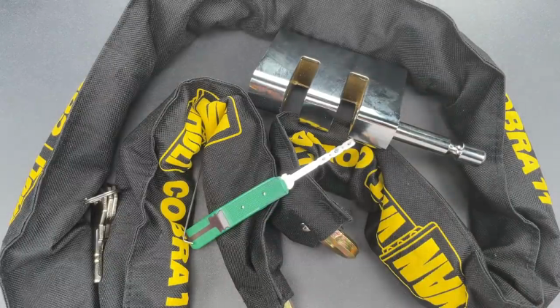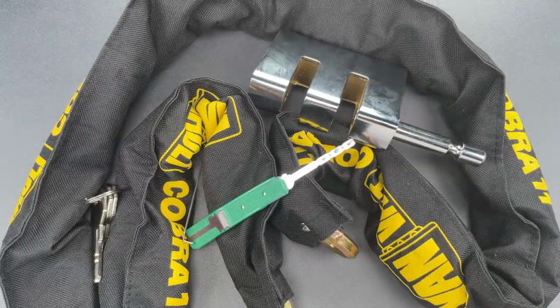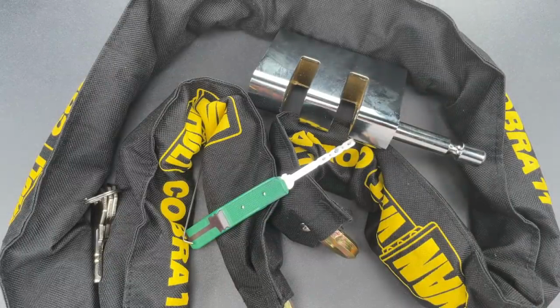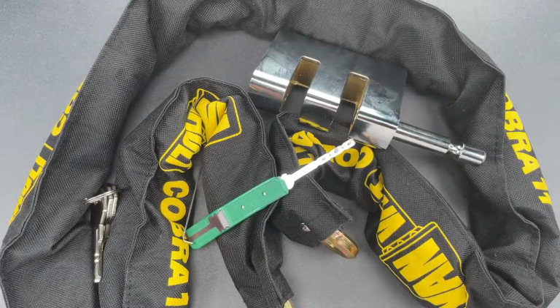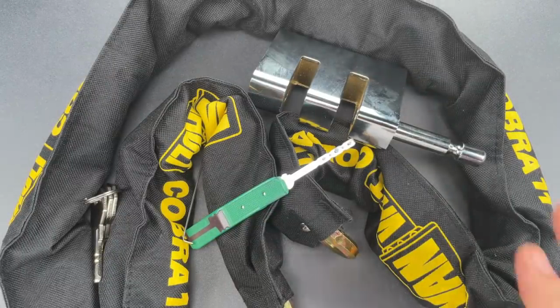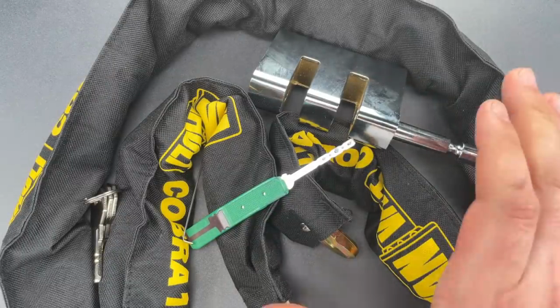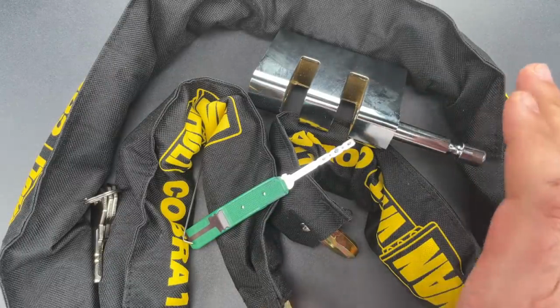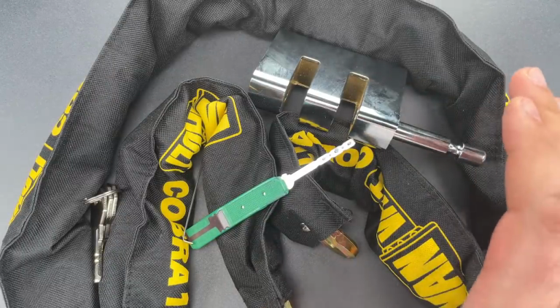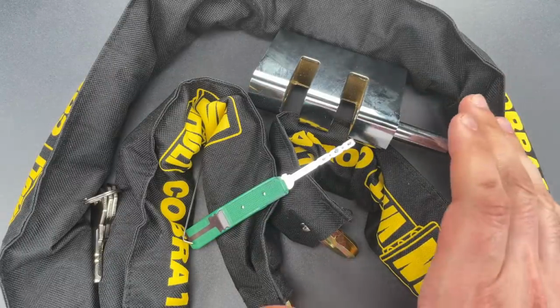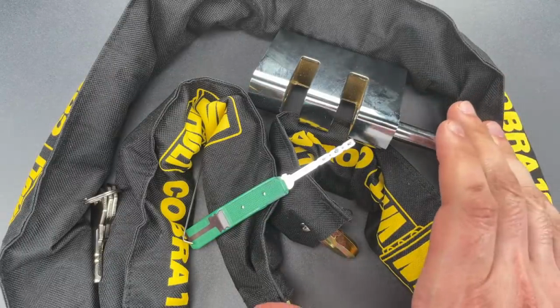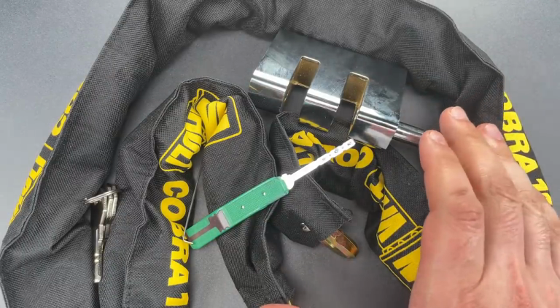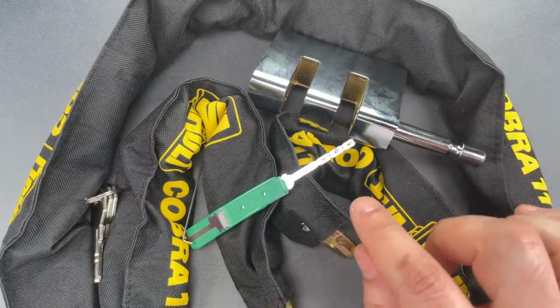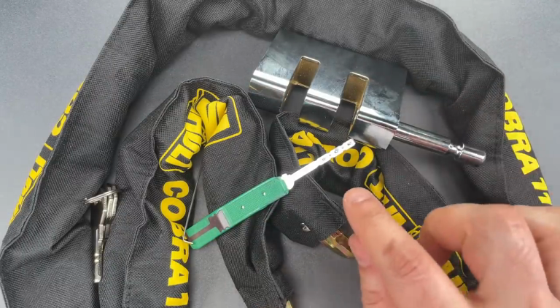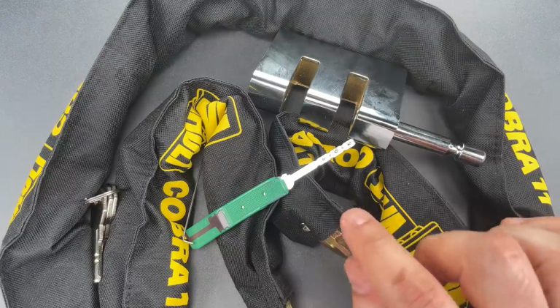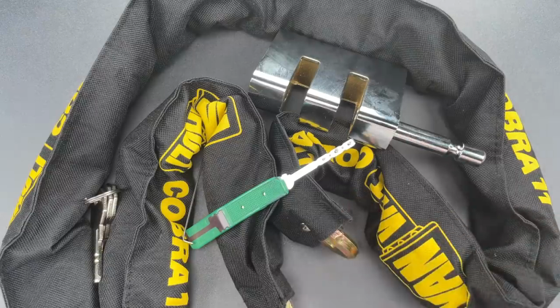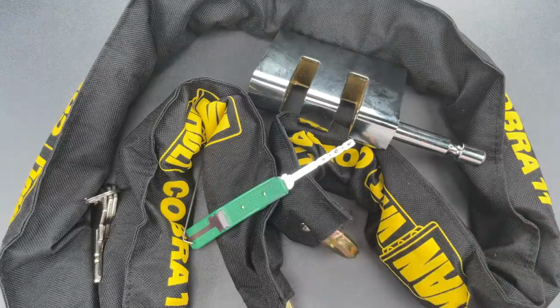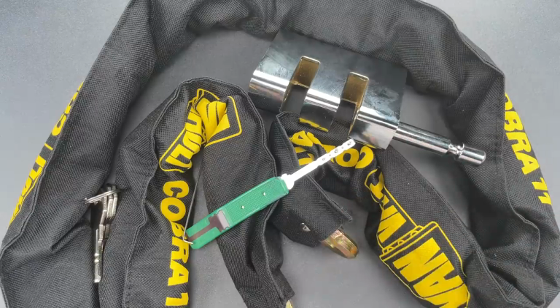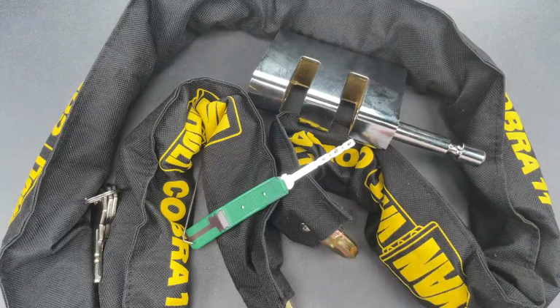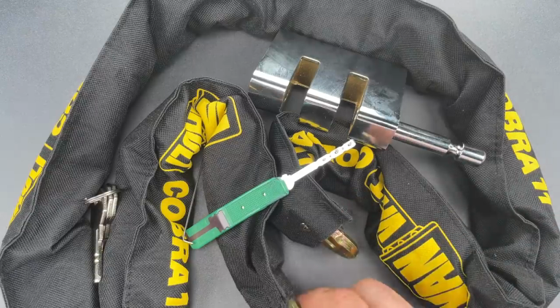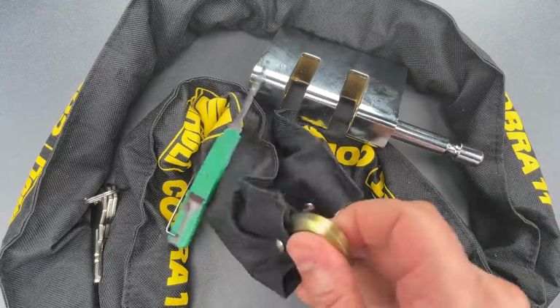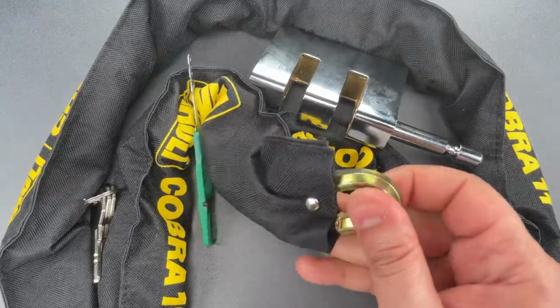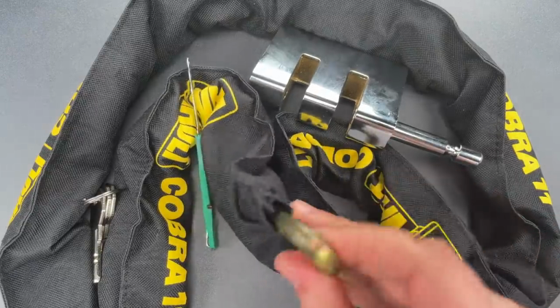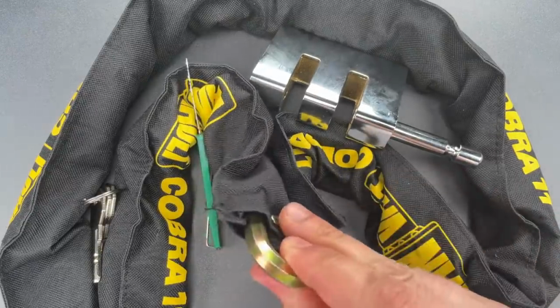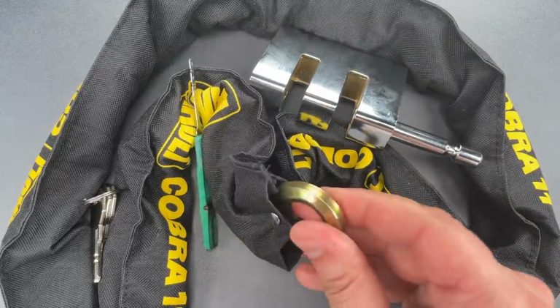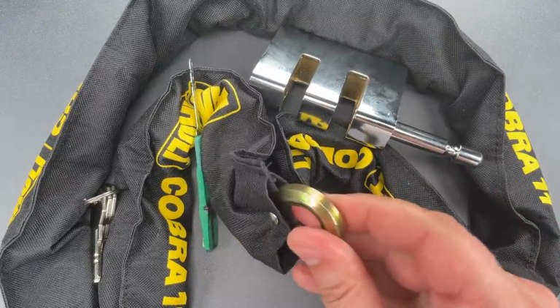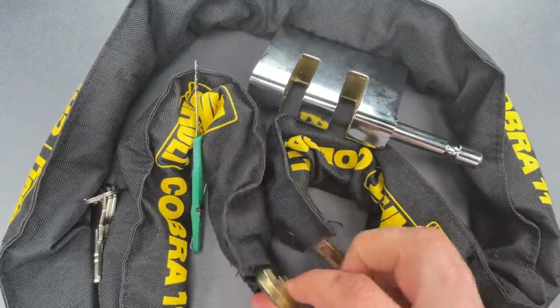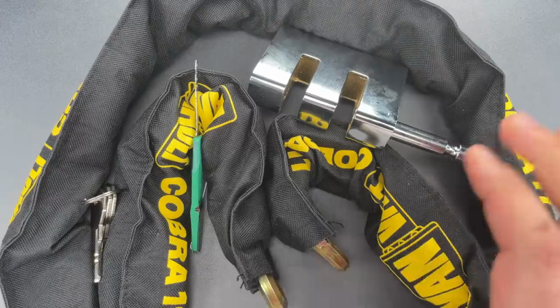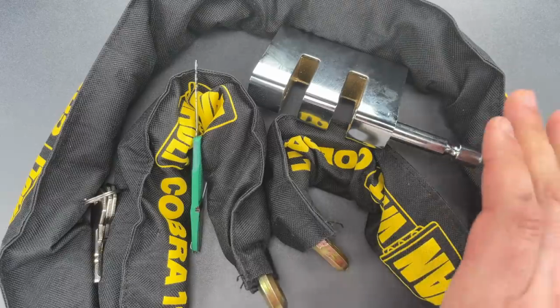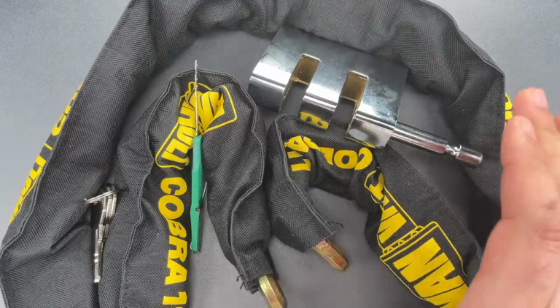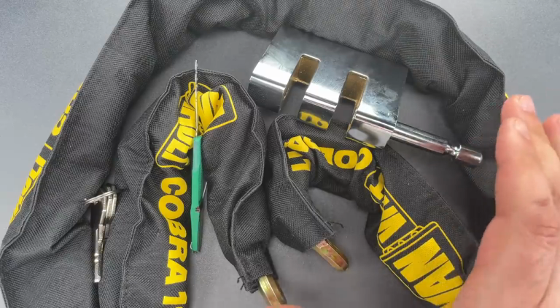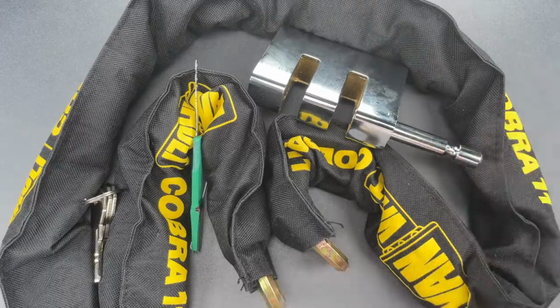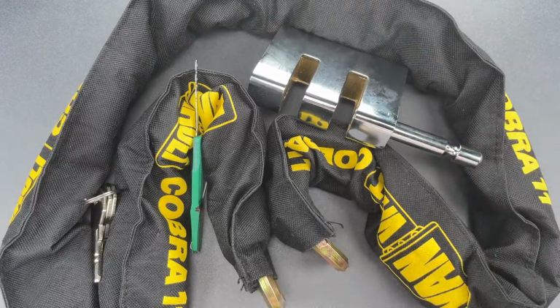As you saw, opening this with a low-skill raking attack was a trivial matter. So despite the inclusion of a chain that seems to be fairly robust, I would not consider using this package.